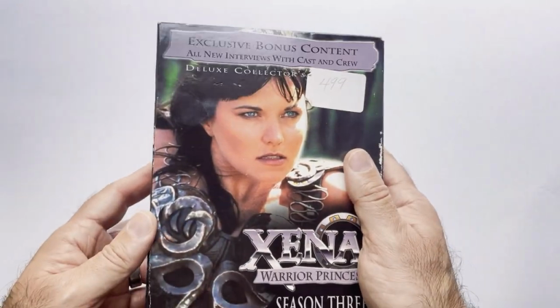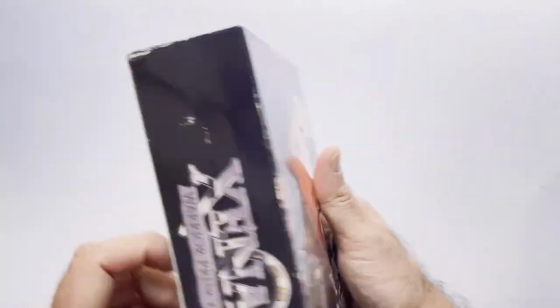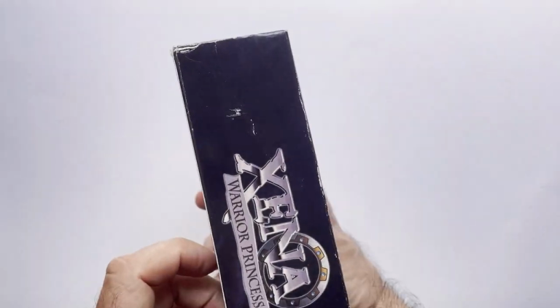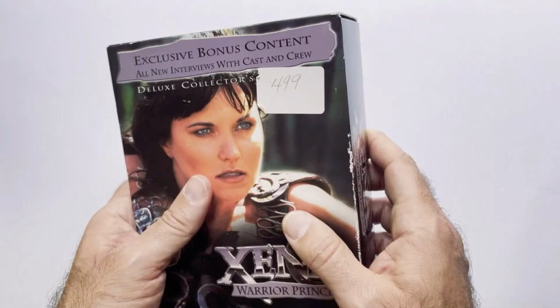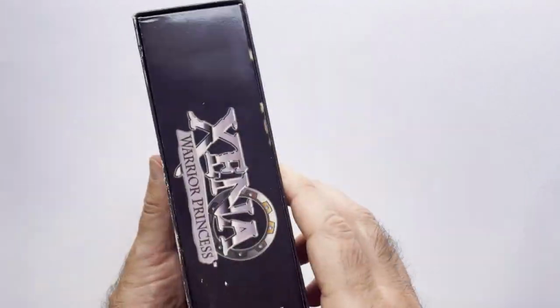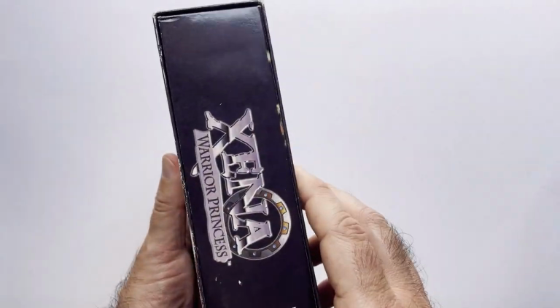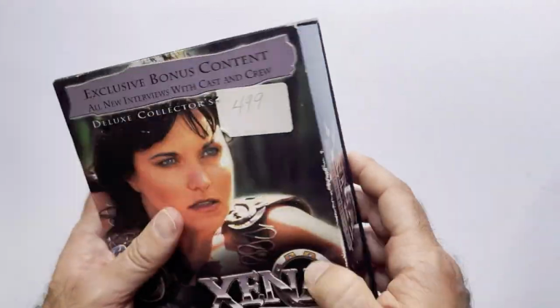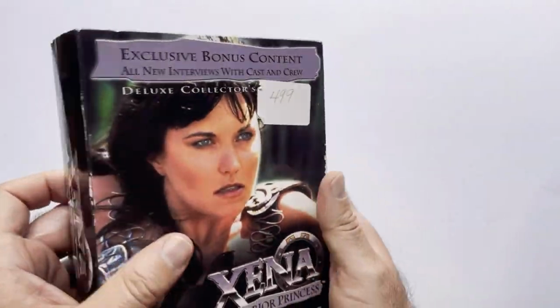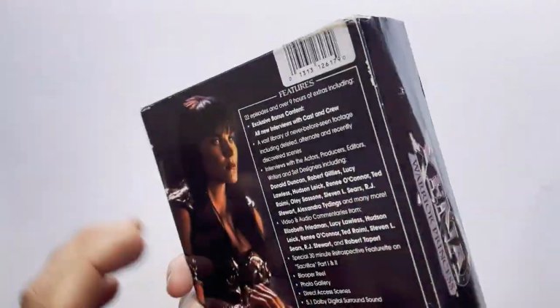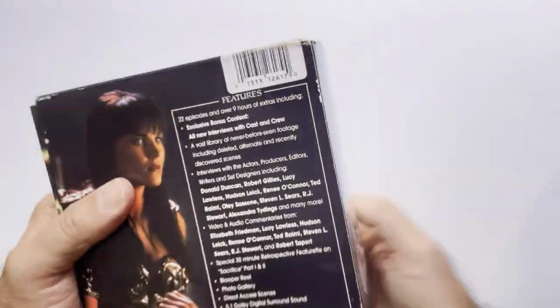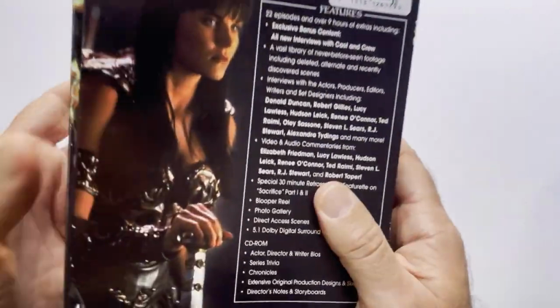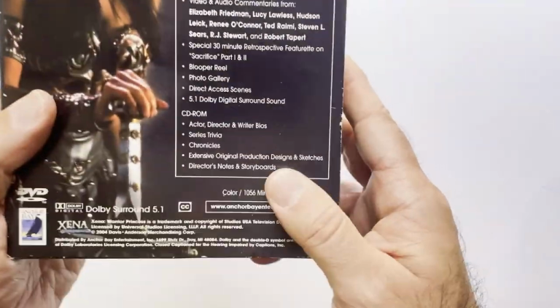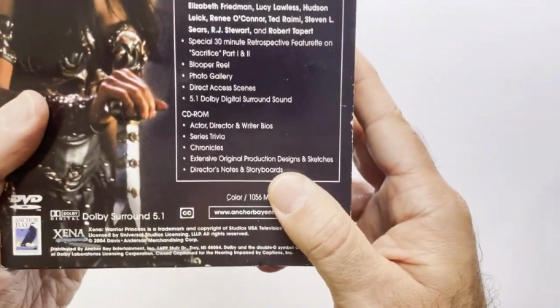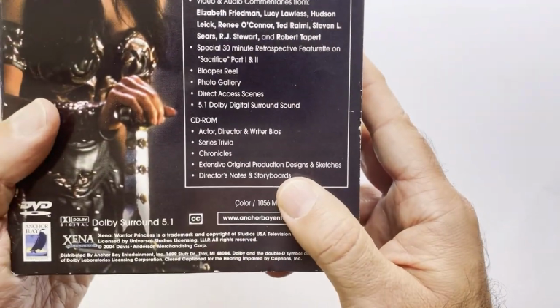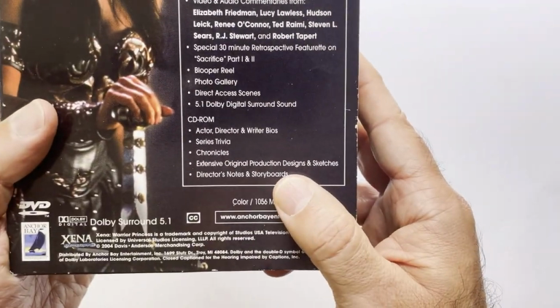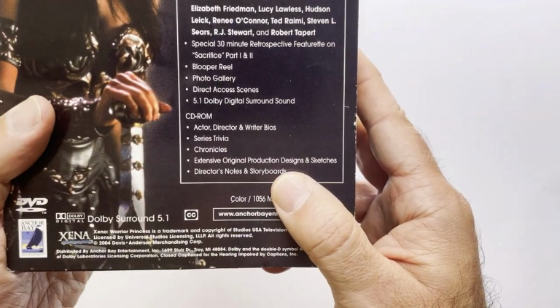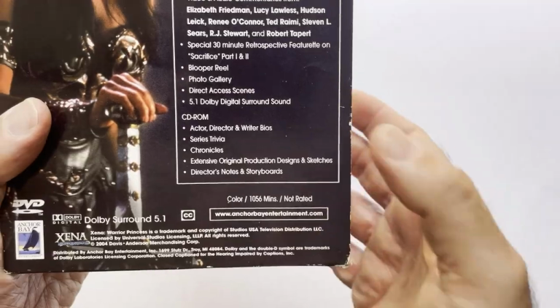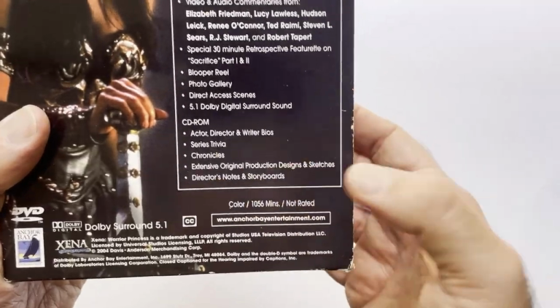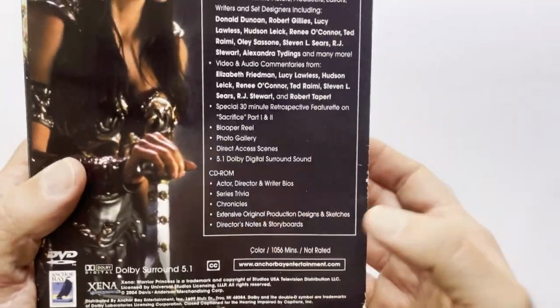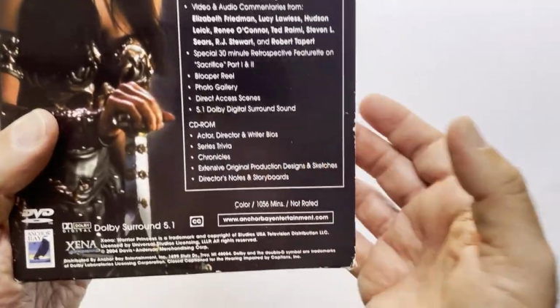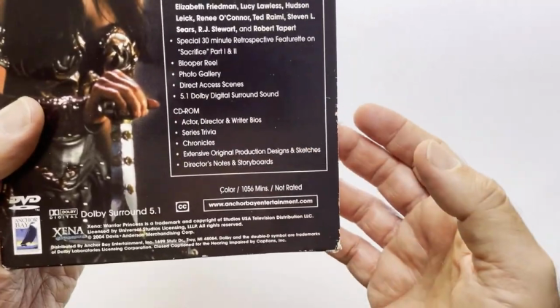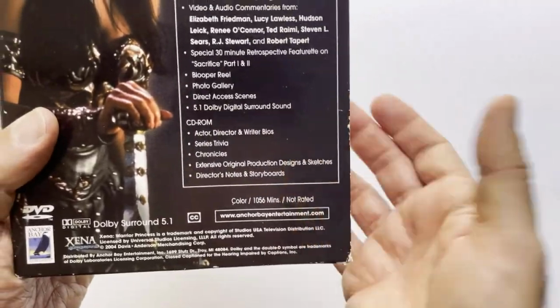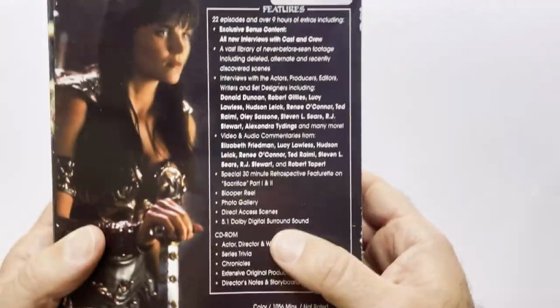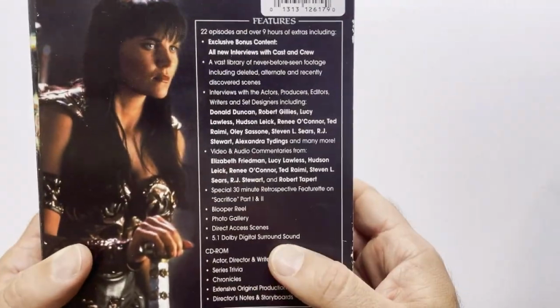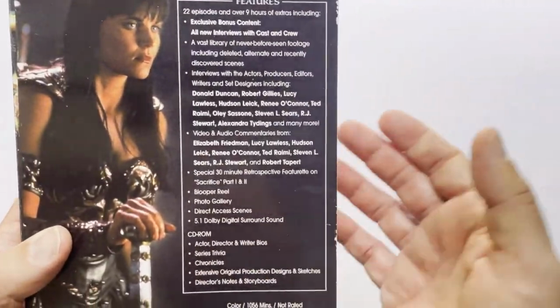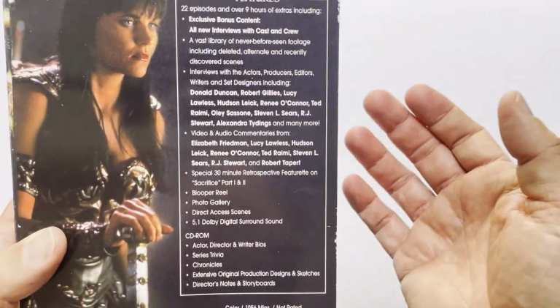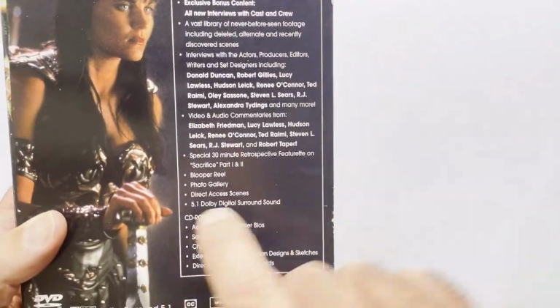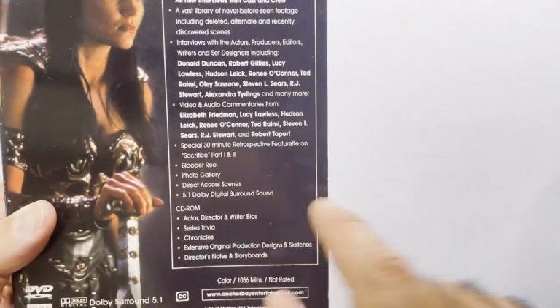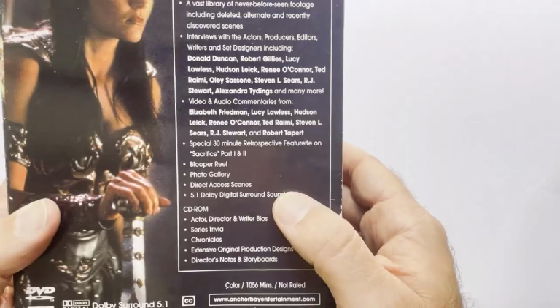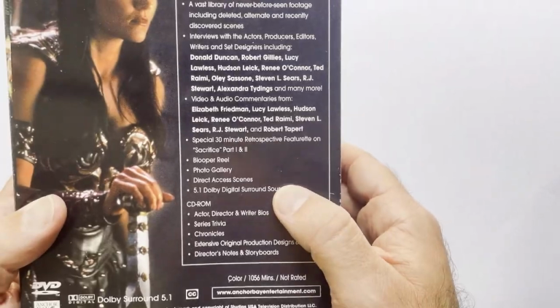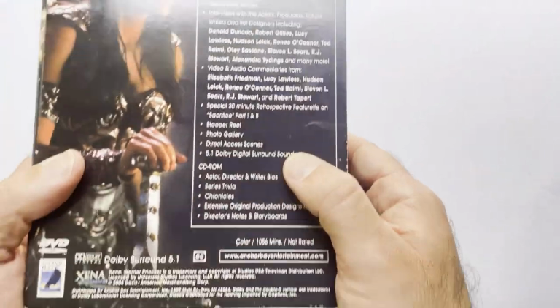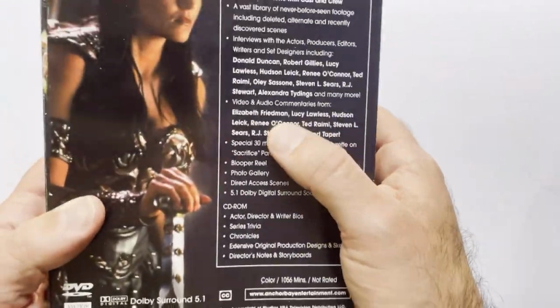But cool box set — as always, these are very cool. Extras down here: CD-ROM, Trivia, Chronicles, Storyboards, special 30-minute retrospective, blooper reel.